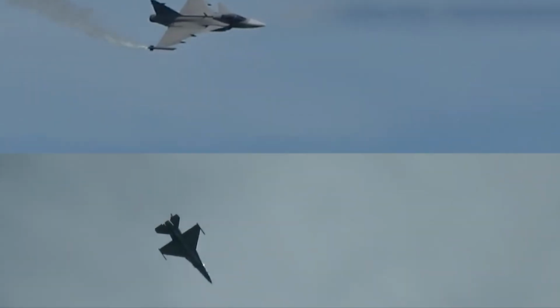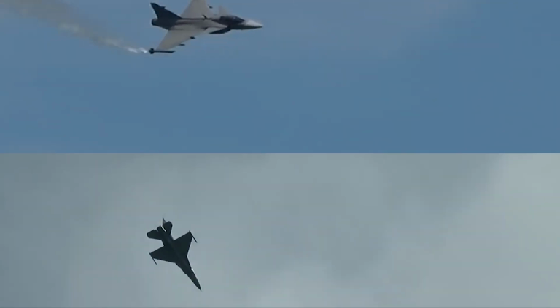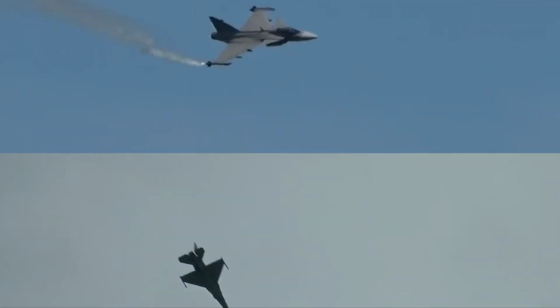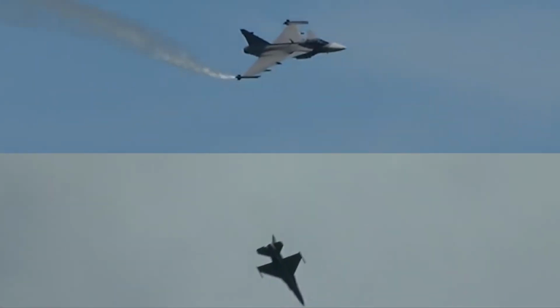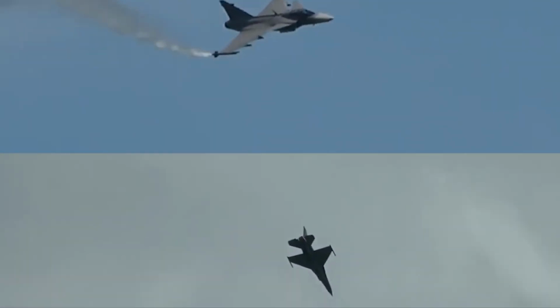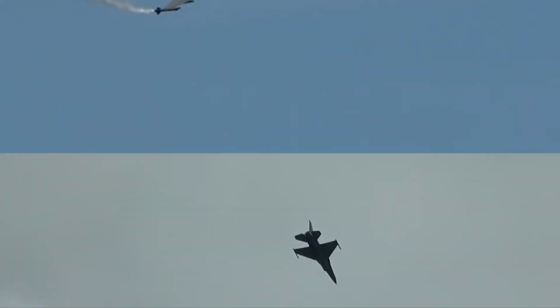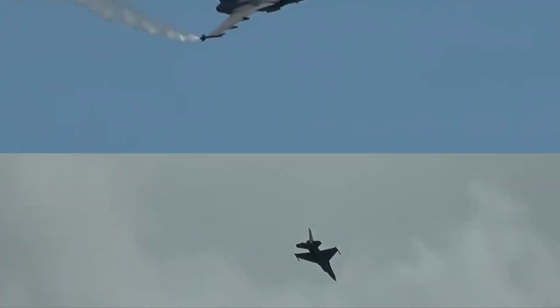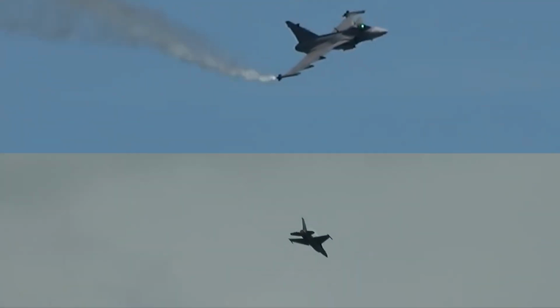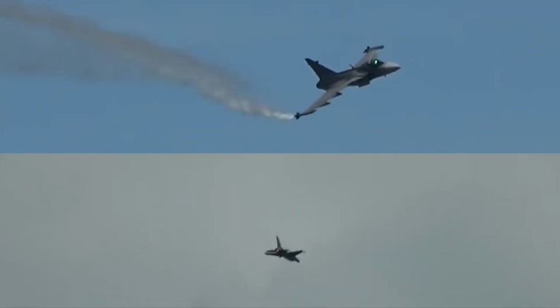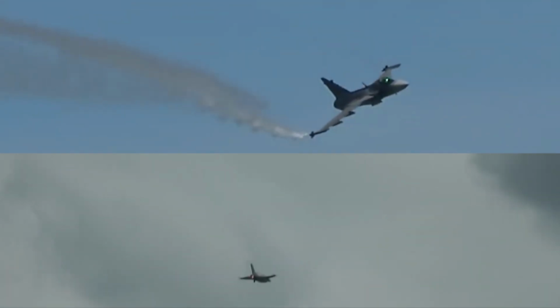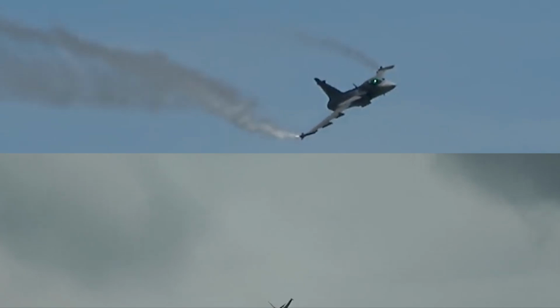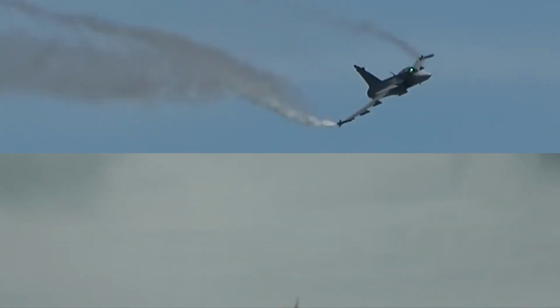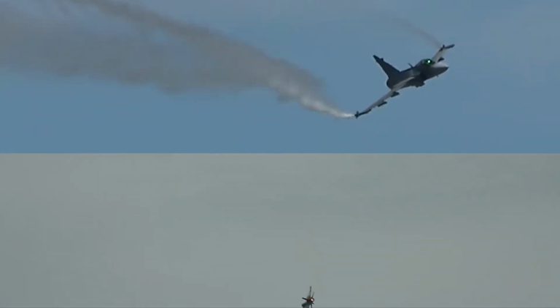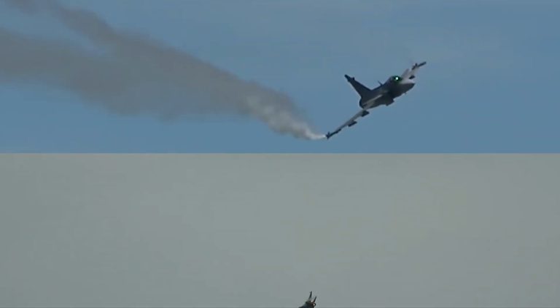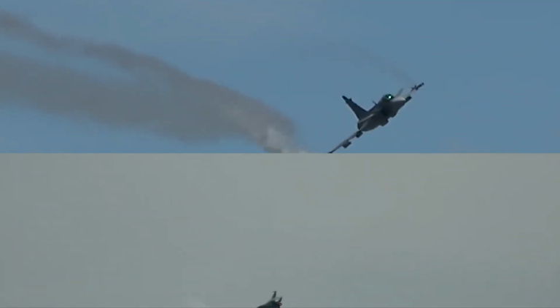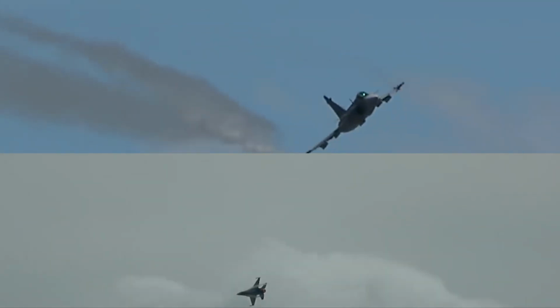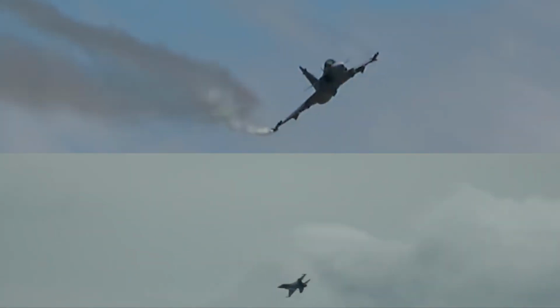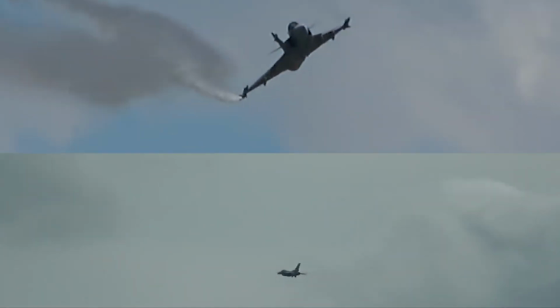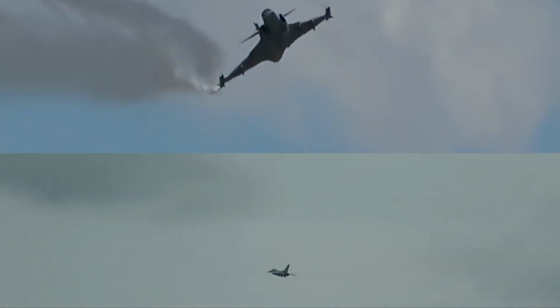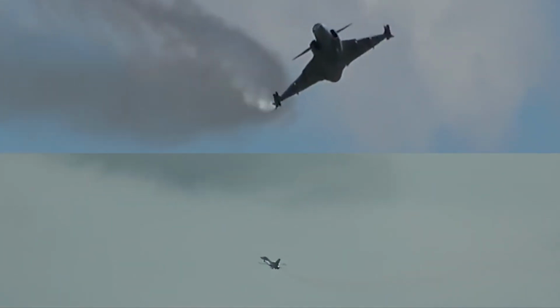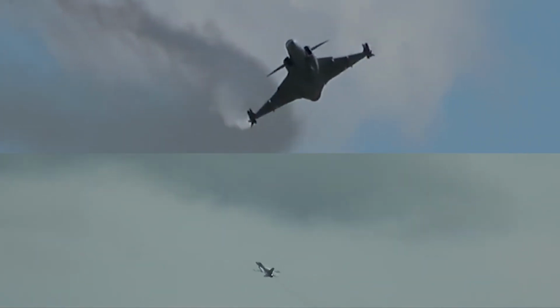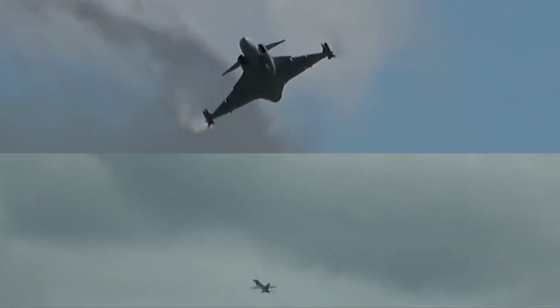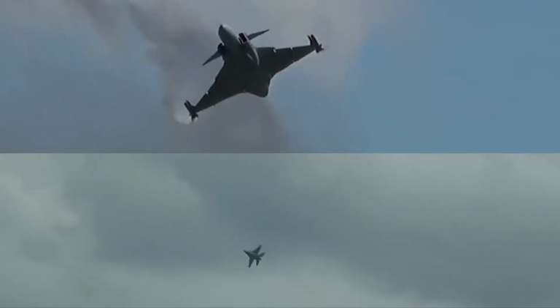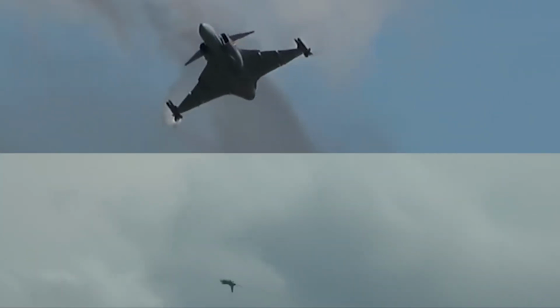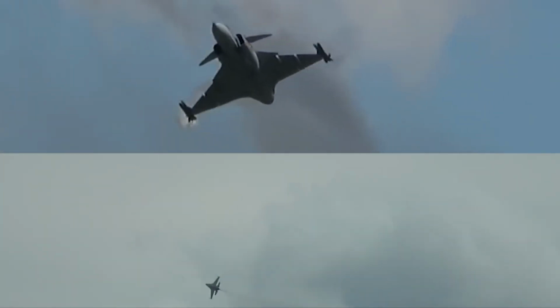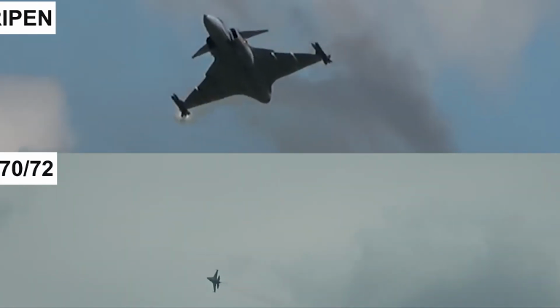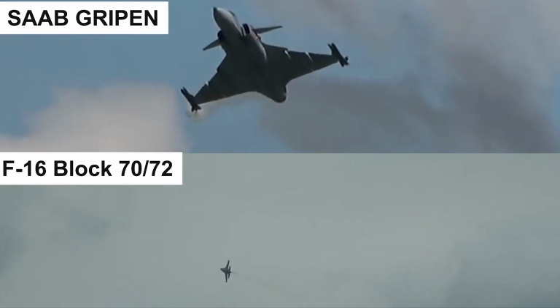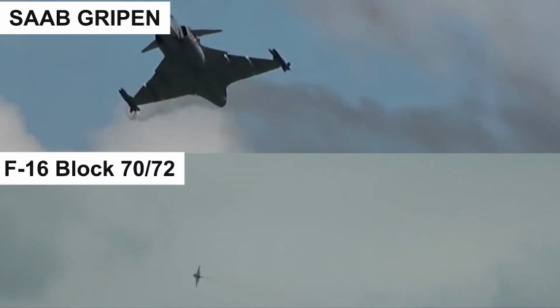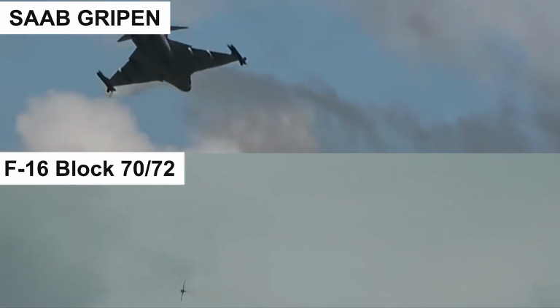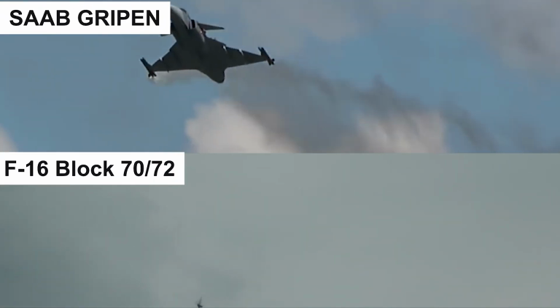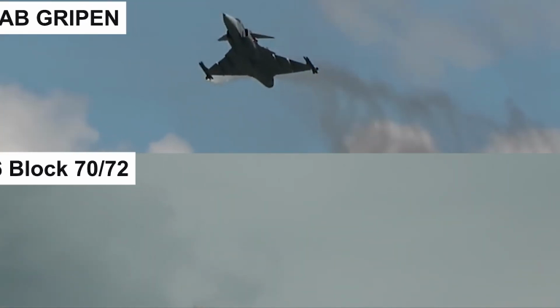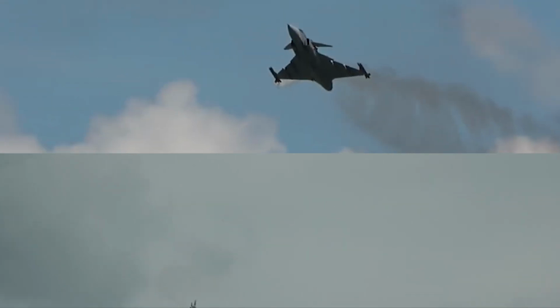Welcome back, aviation enthusiasts, where we bring you the best in aviation. Today, we're diving into an epic face-off between two of the most advanced 4.5th generation fighter jets, the Saab Gripen-E and the F-16 Block 70/72.